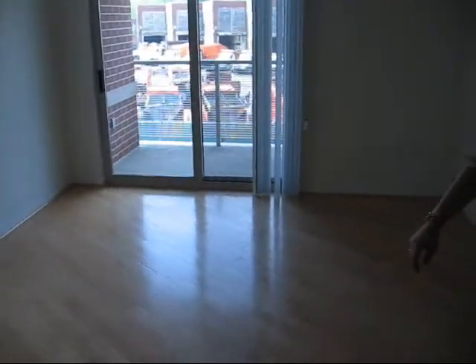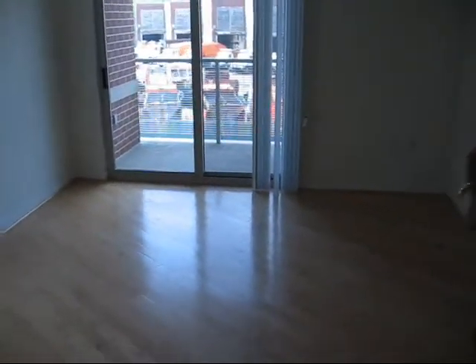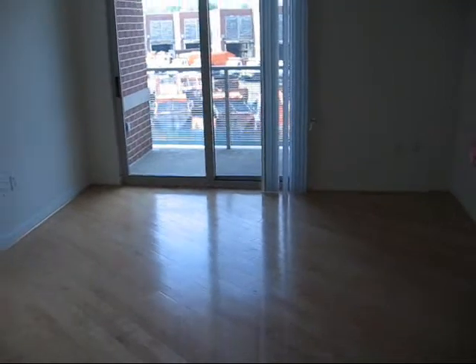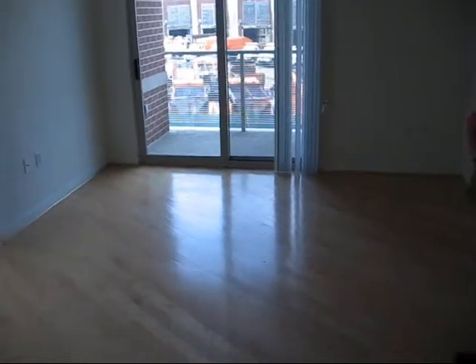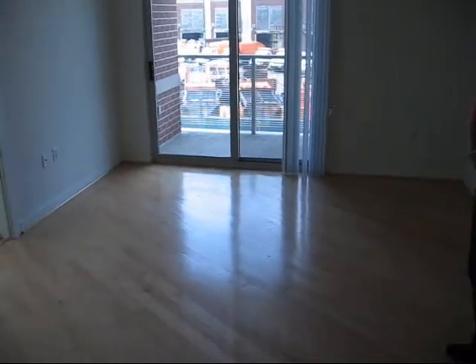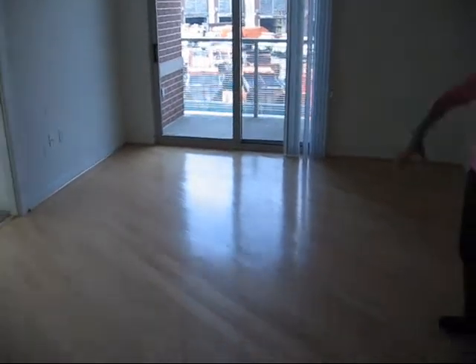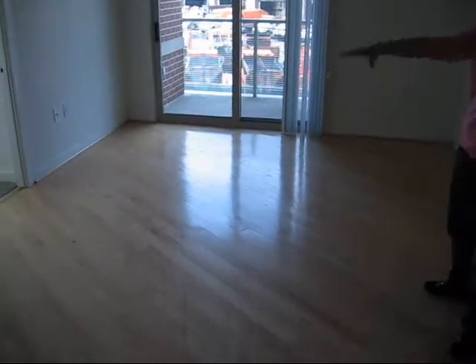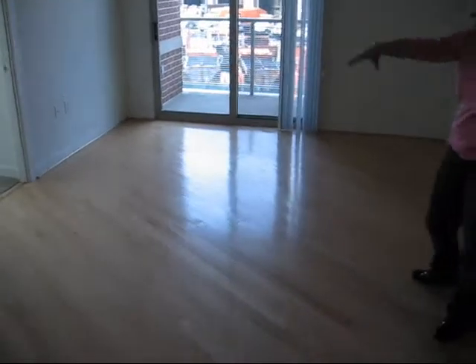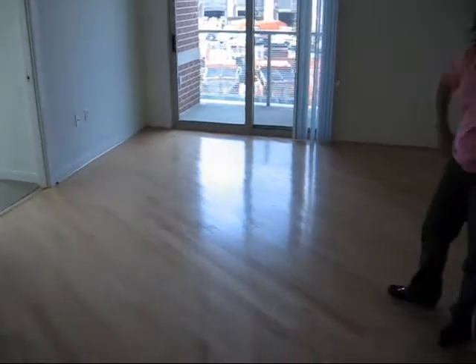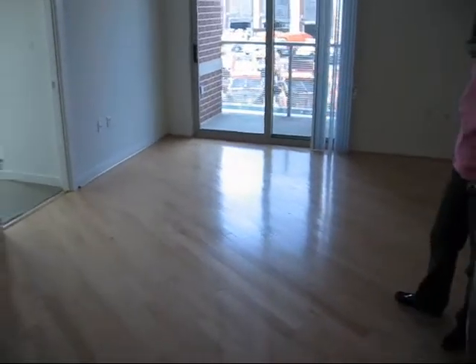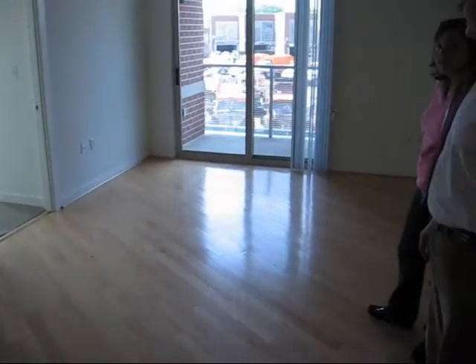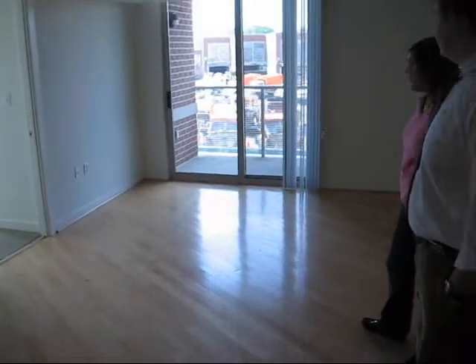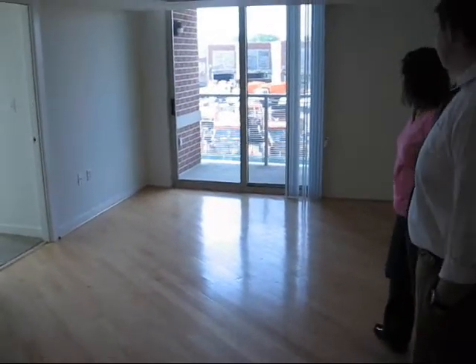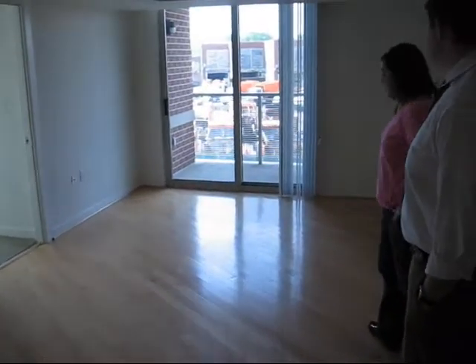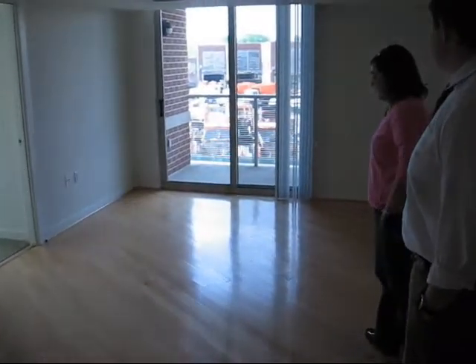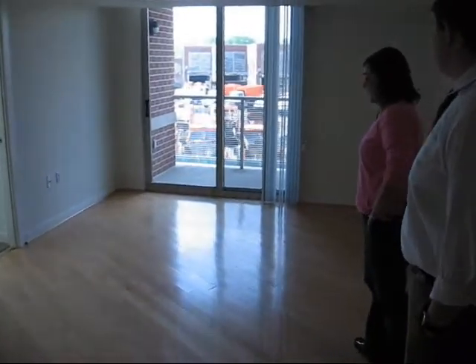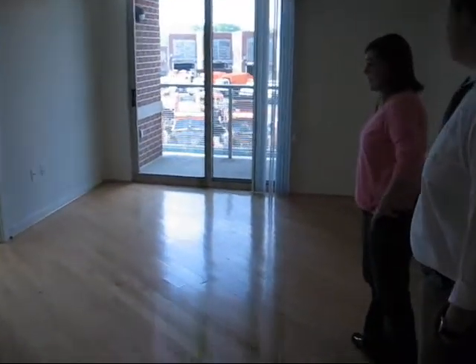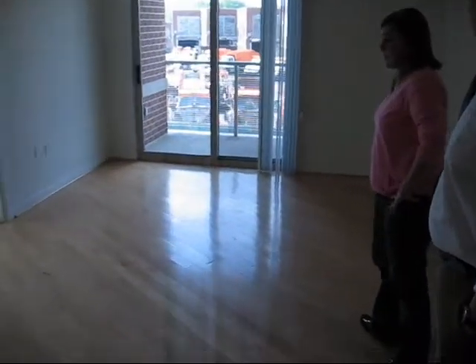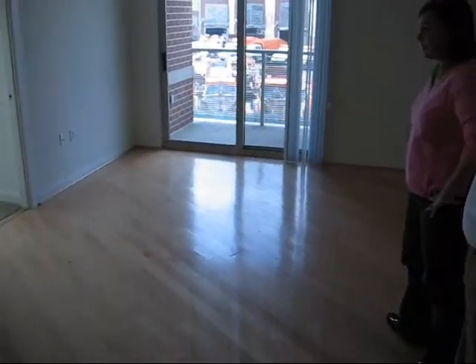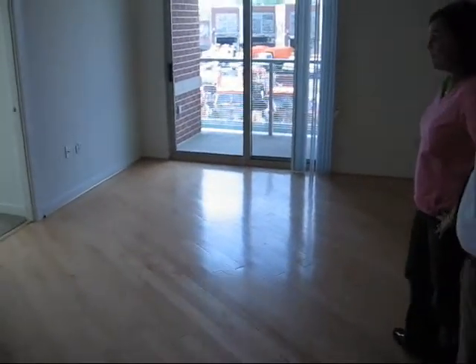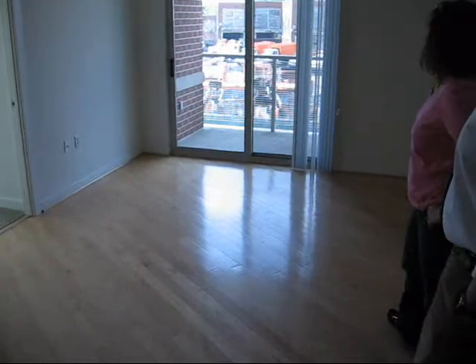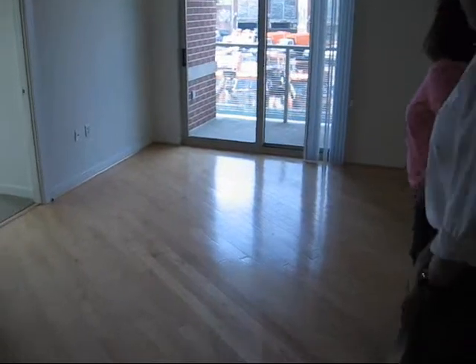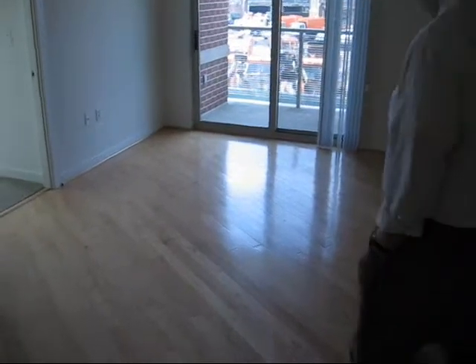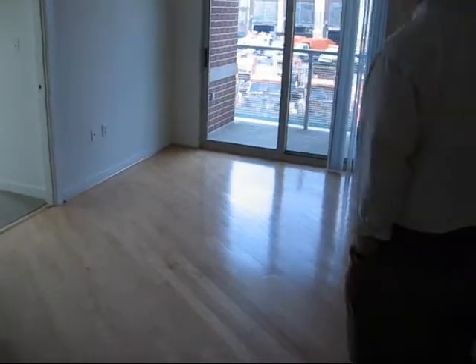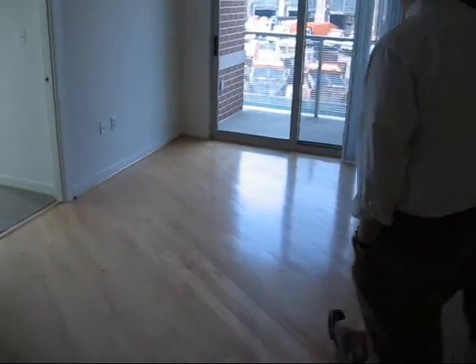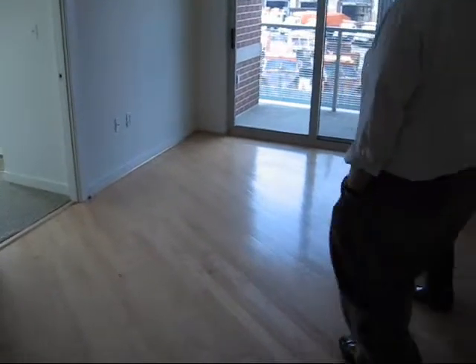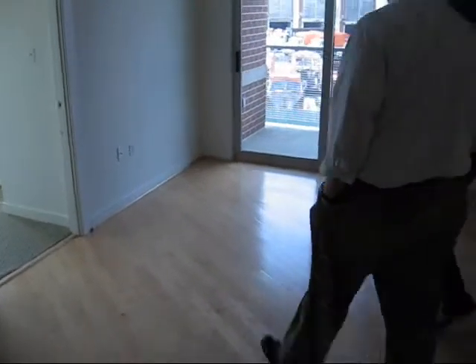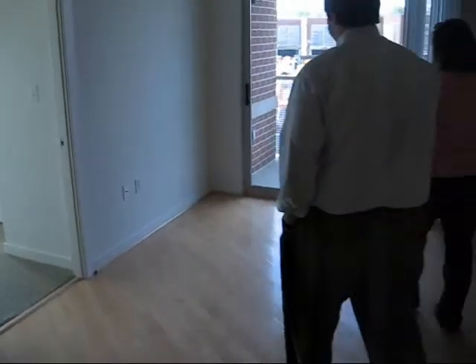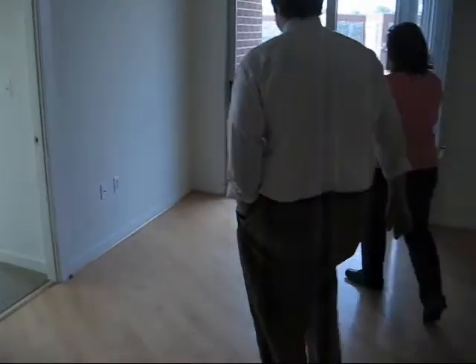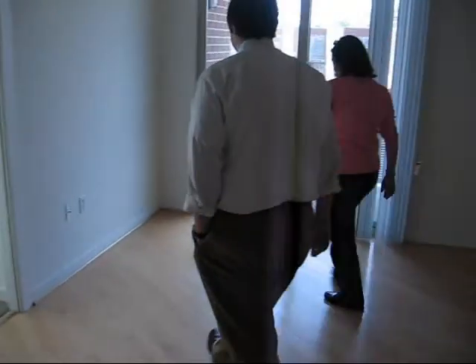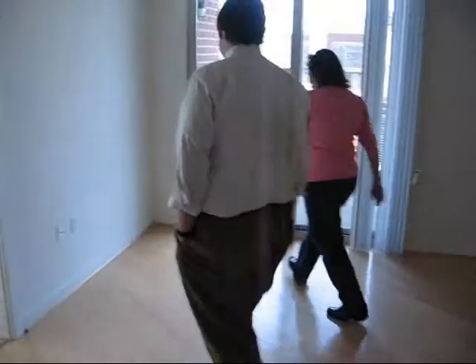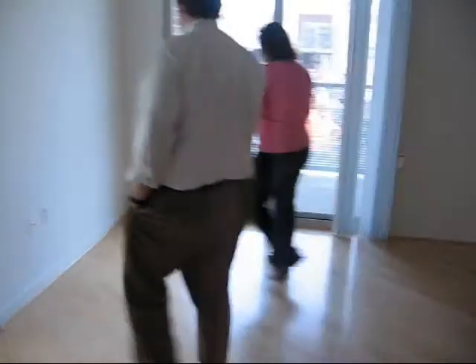Do you have a balcony? Yes. Let's go see it. The door space is about two times the size of our current one. Twice the fire space? Of course.